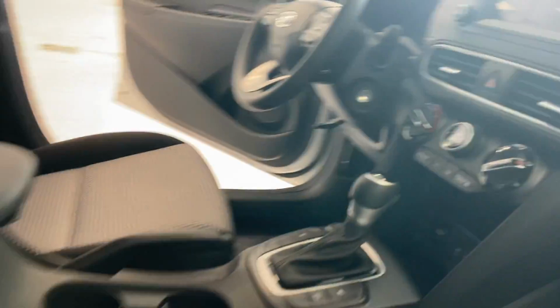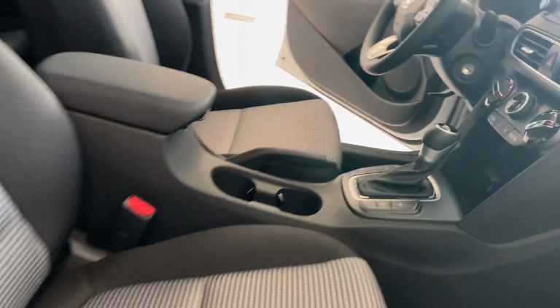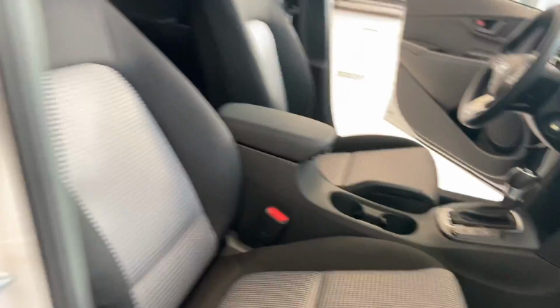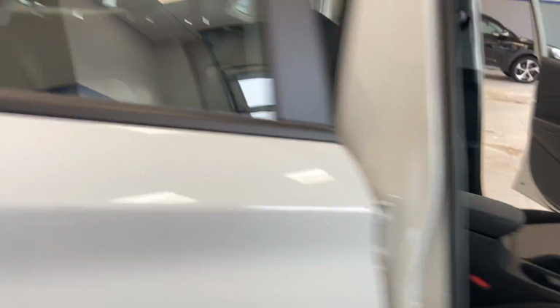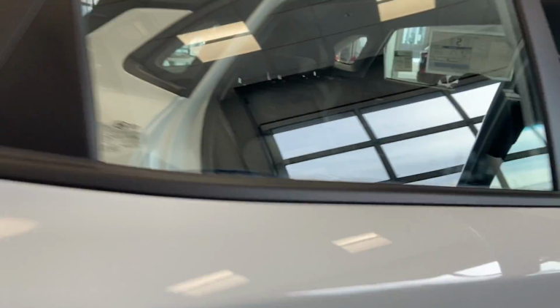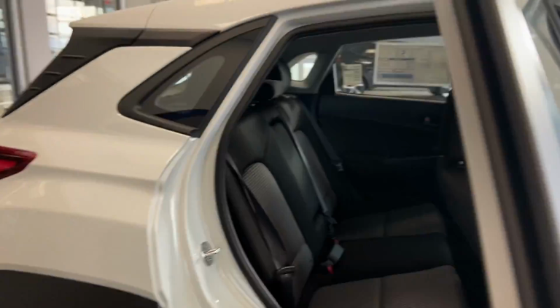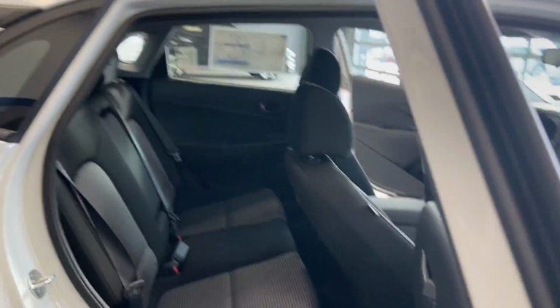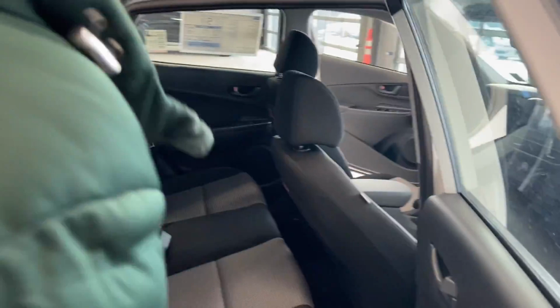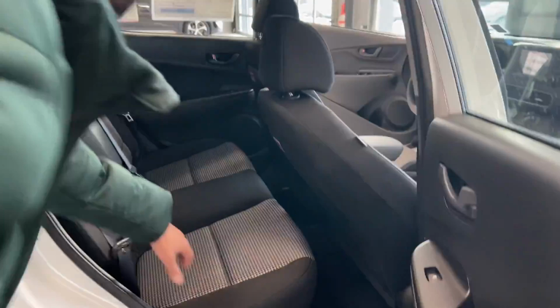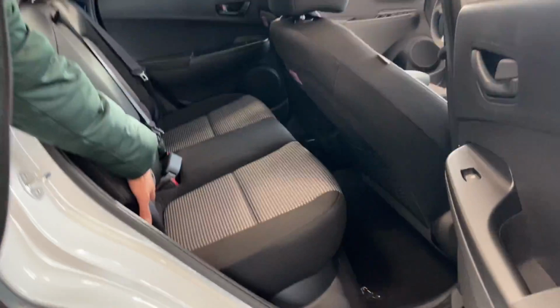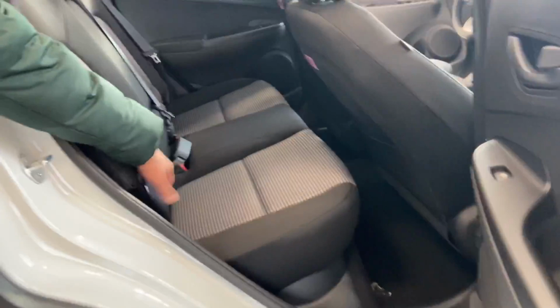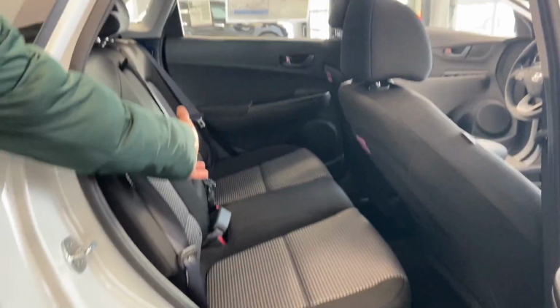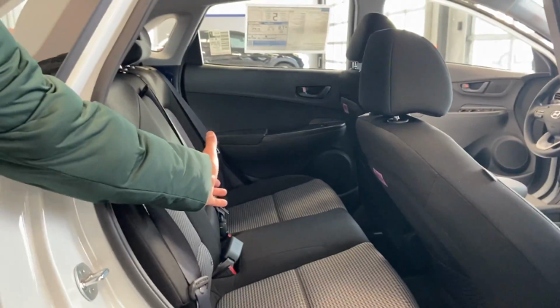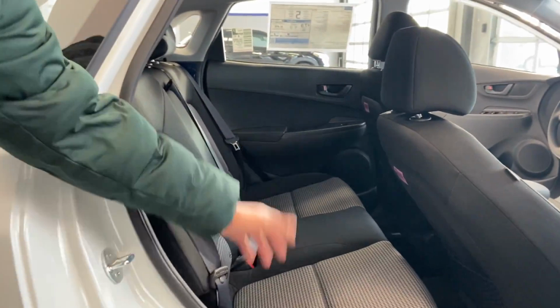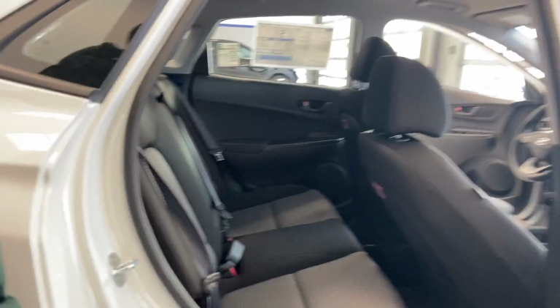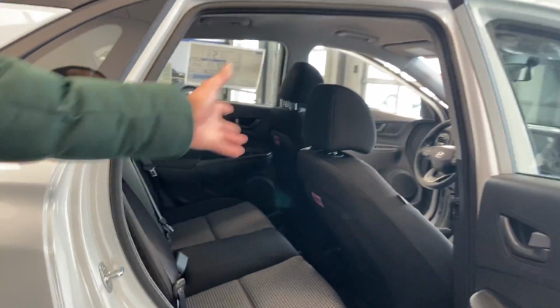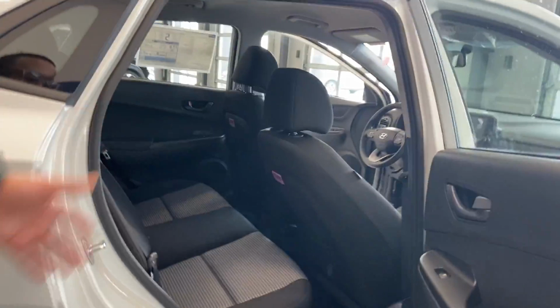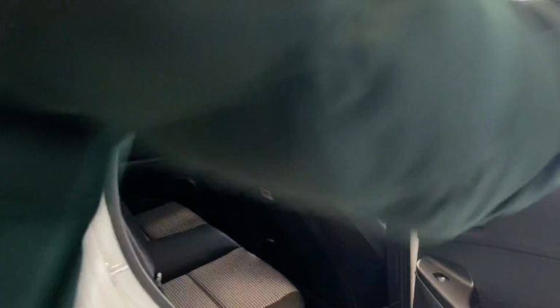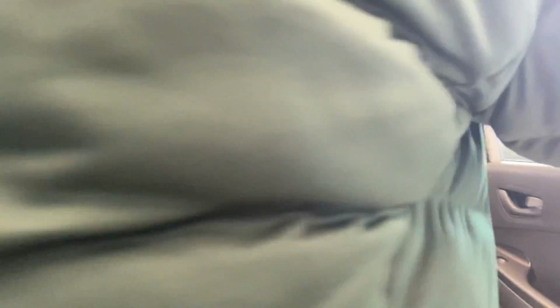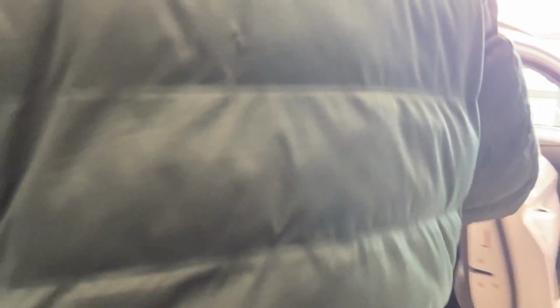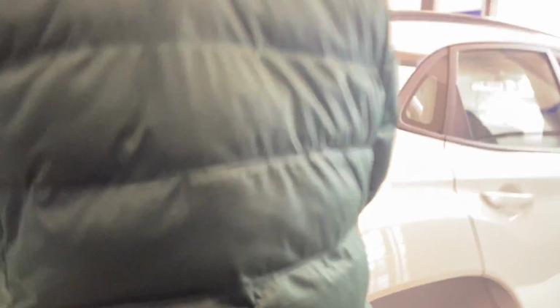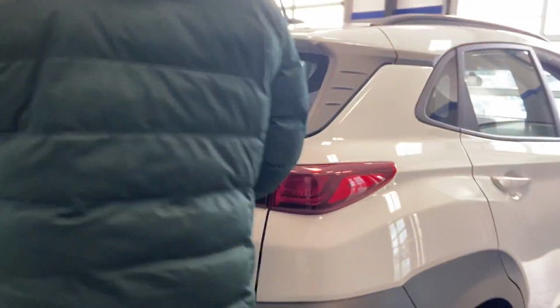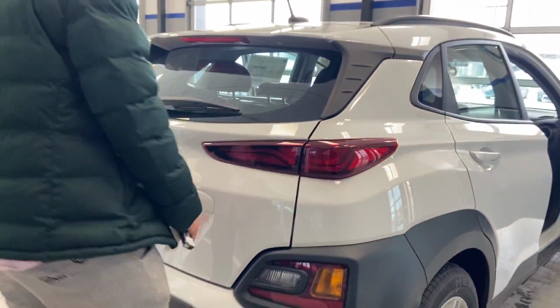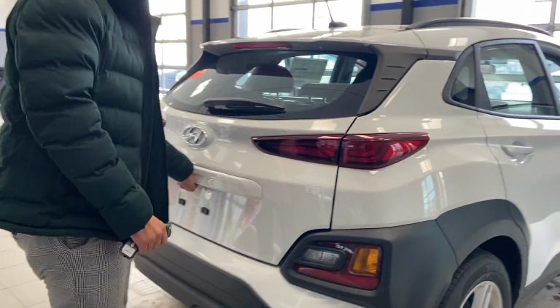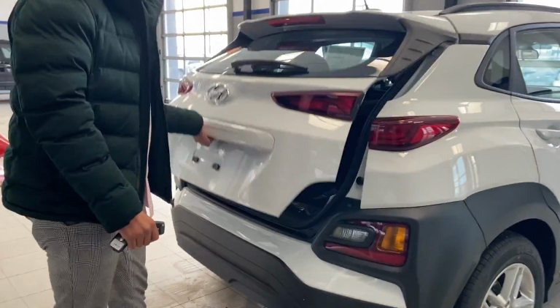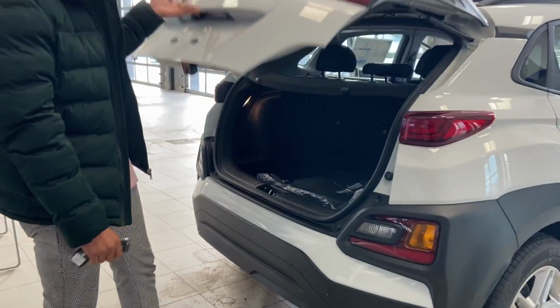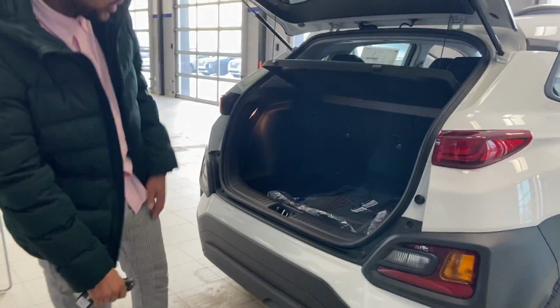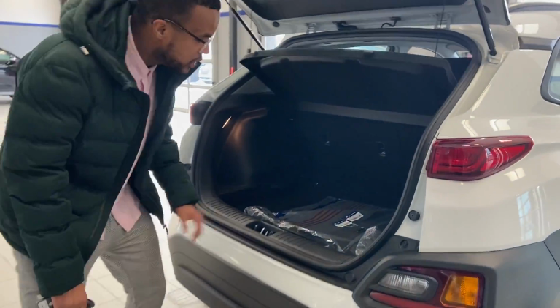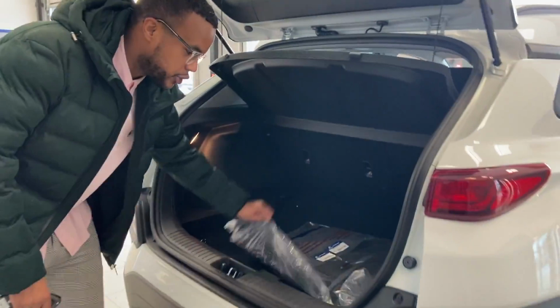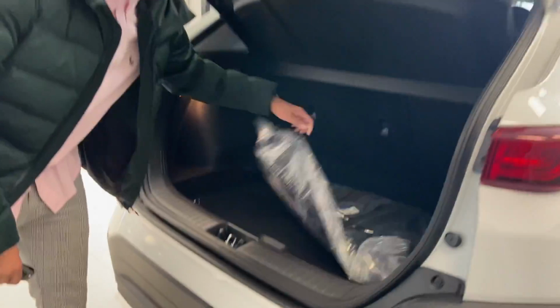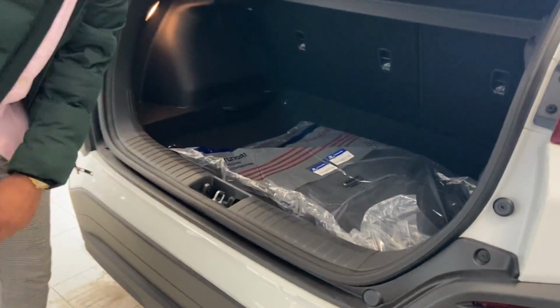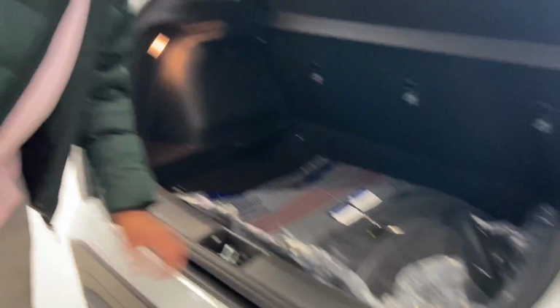This vehicle is very spacious as well with no blind spots. It has a lot of space in the back of the car, and I want to show you the privacy cover and the trunk space as well. That's your brand new 2021 baby.